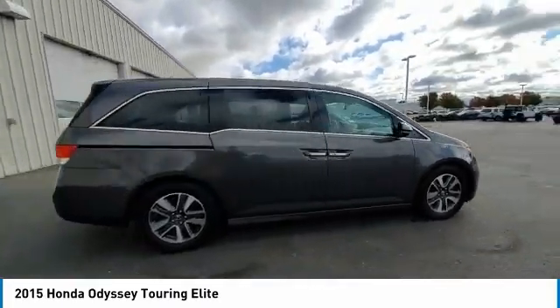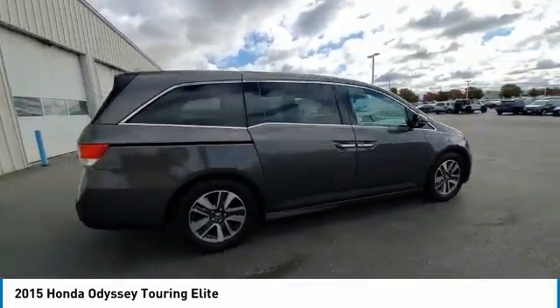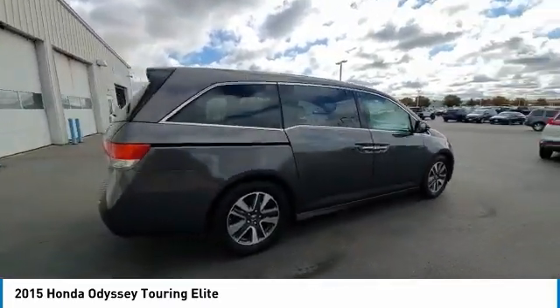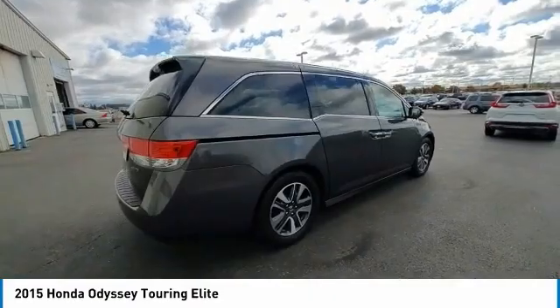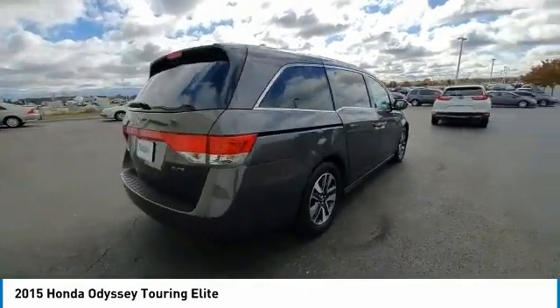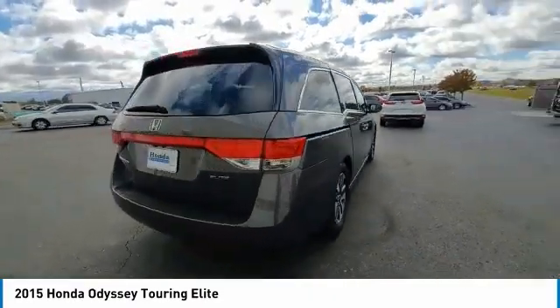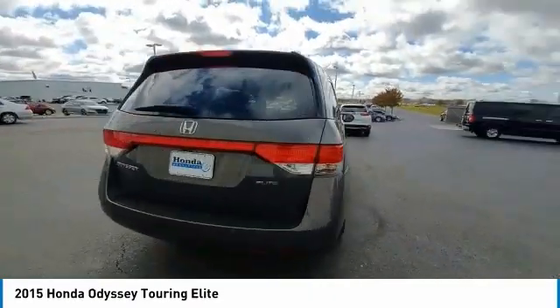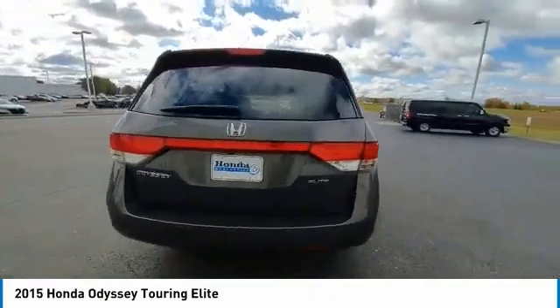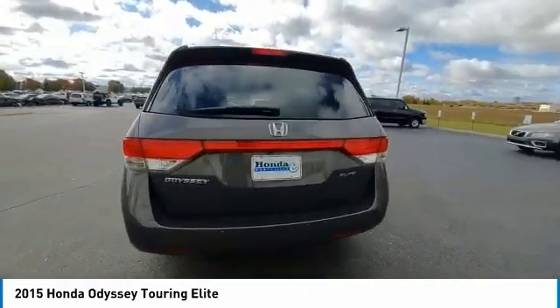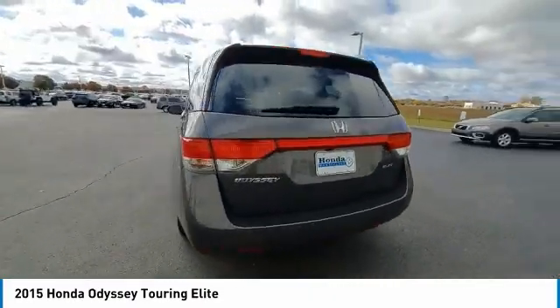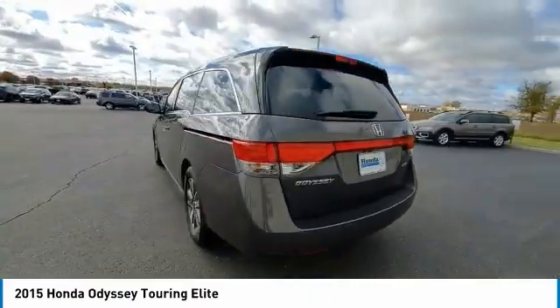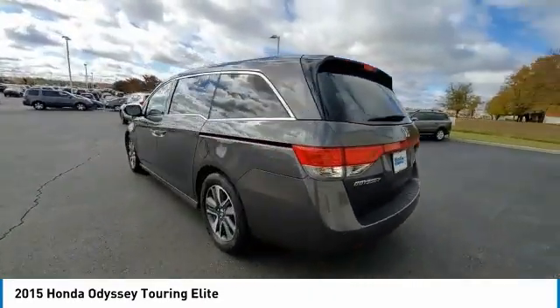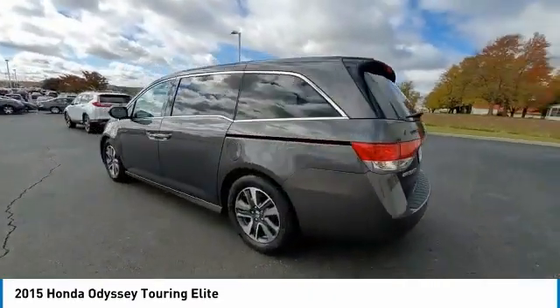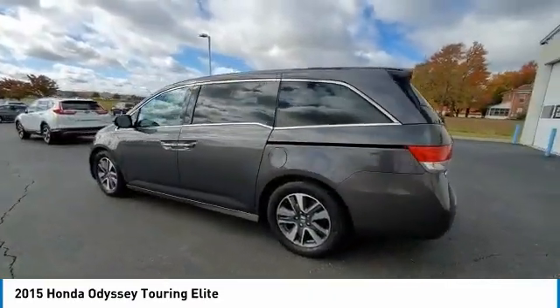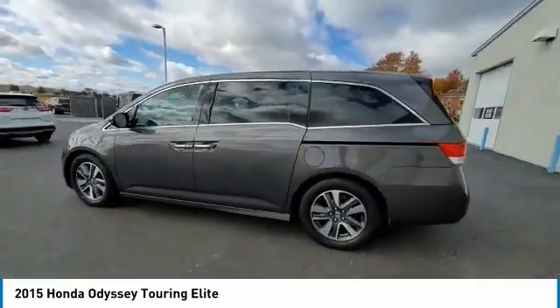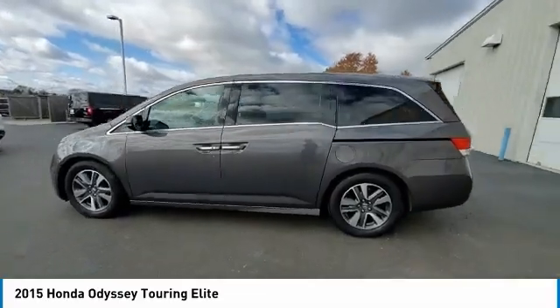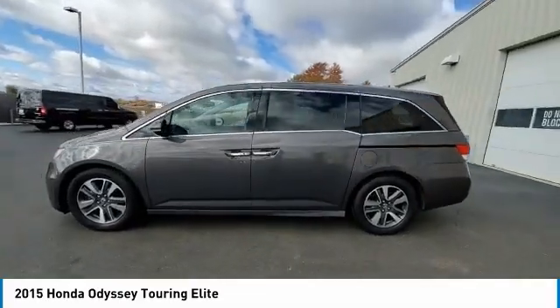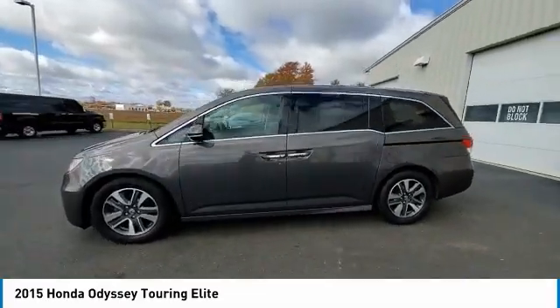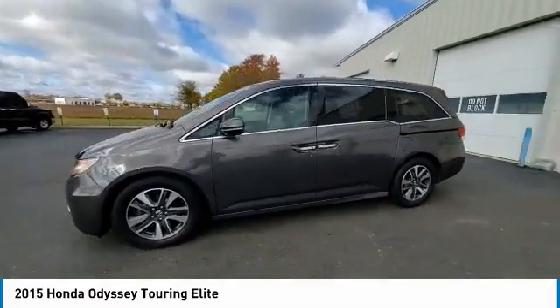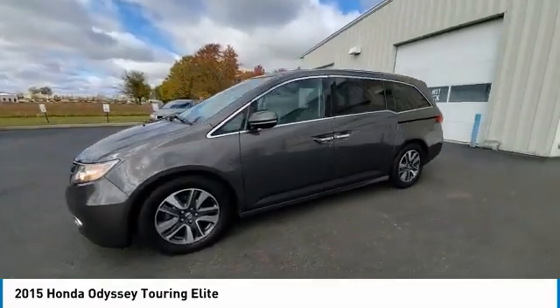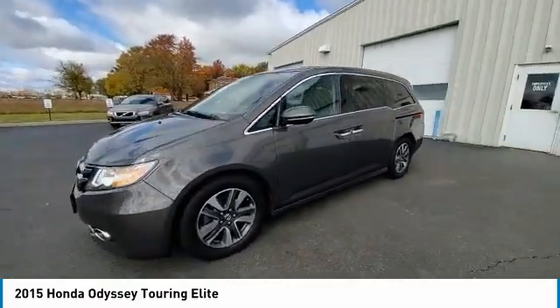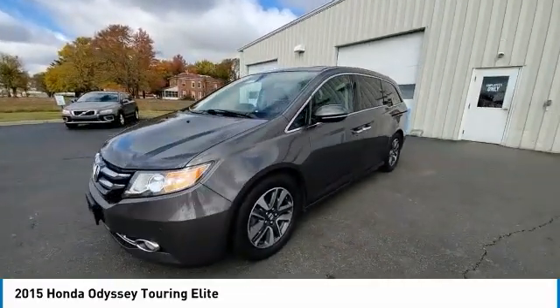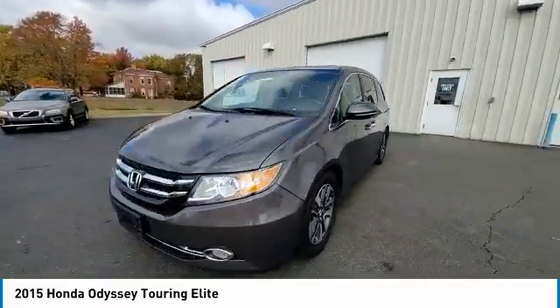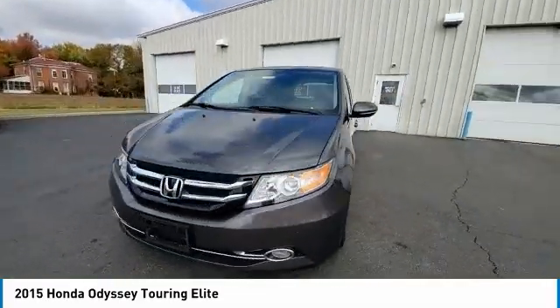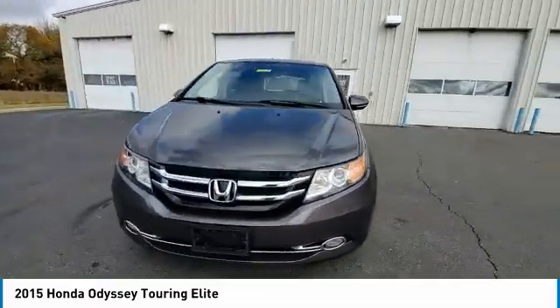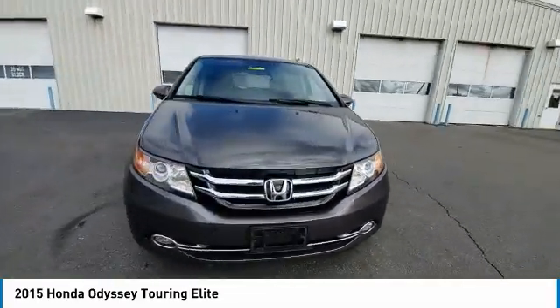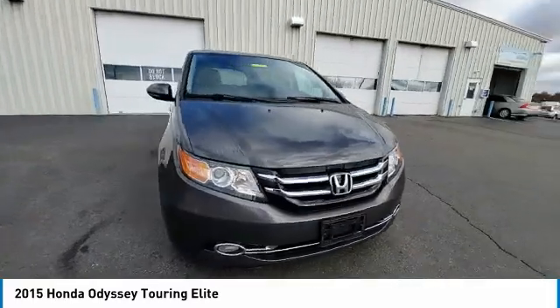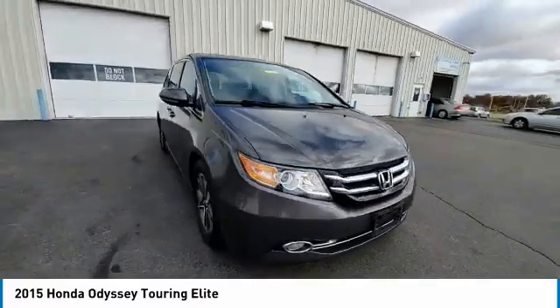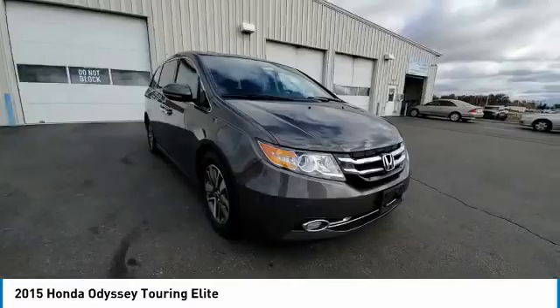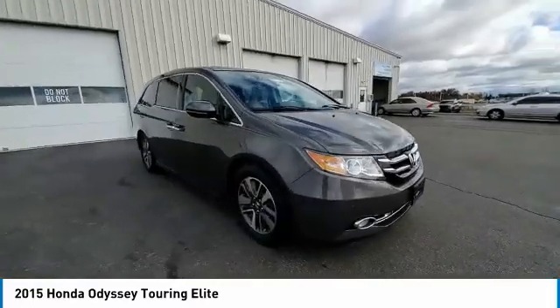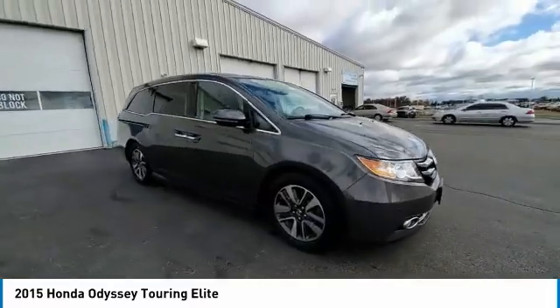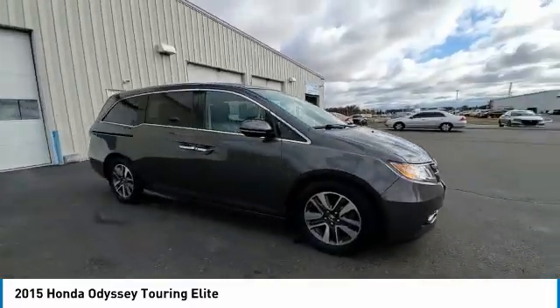Electronic stability control, power lift gate, brake assist, traction control, remote keyless entry, fog lights, speed control, power moonroof, four-wheel disc brakes, rear window defroster. Come take a test drive today.